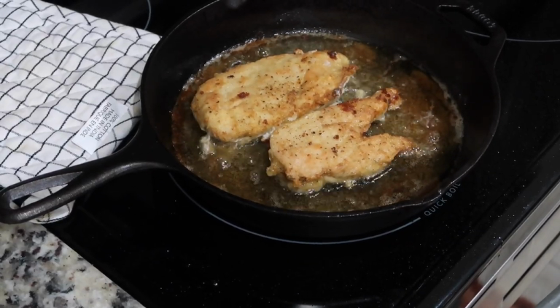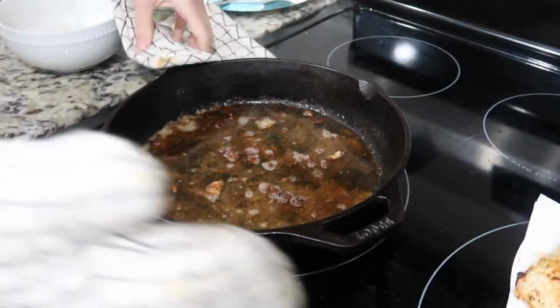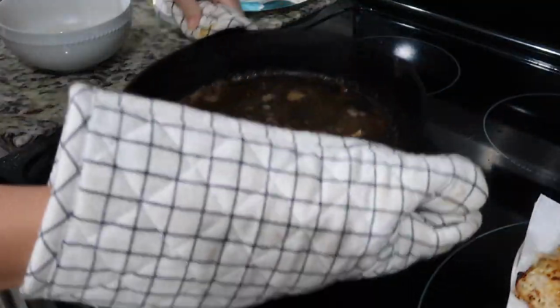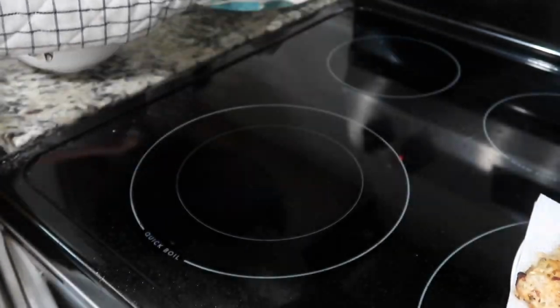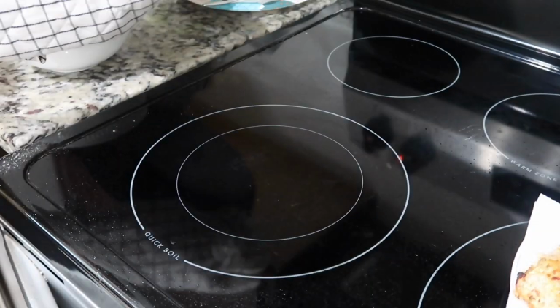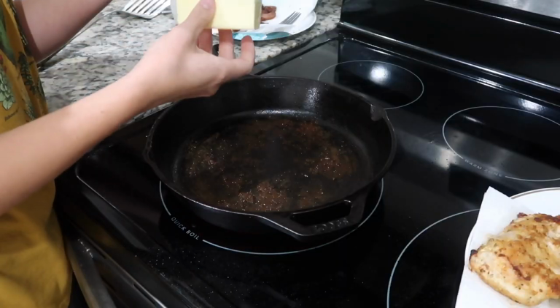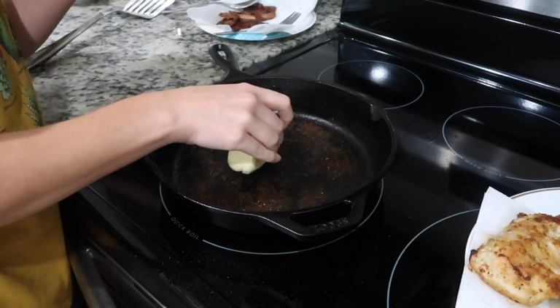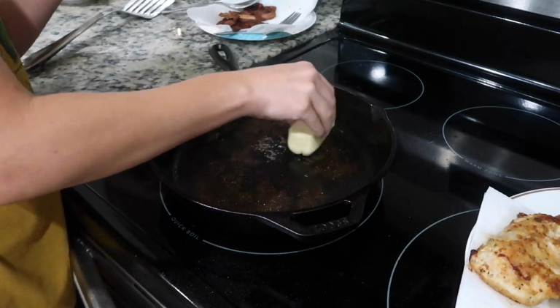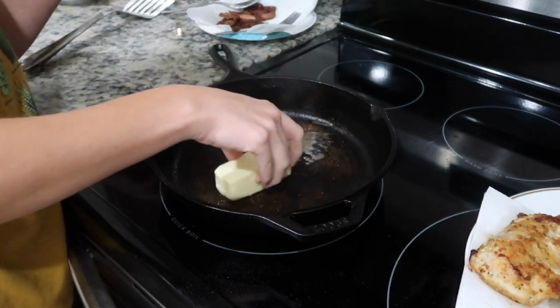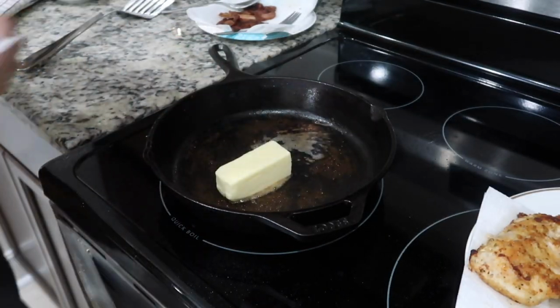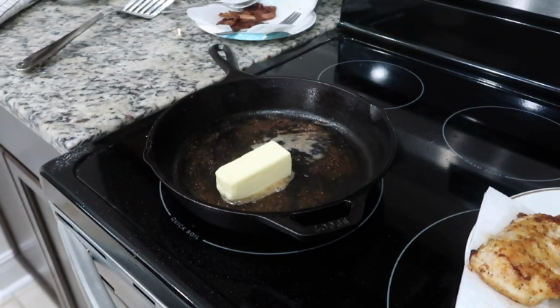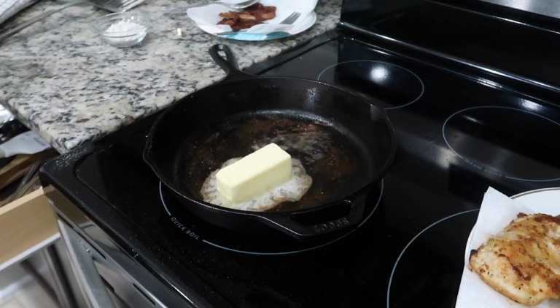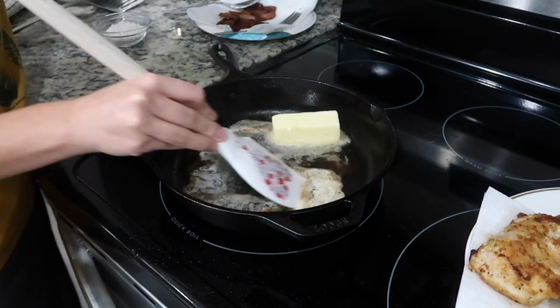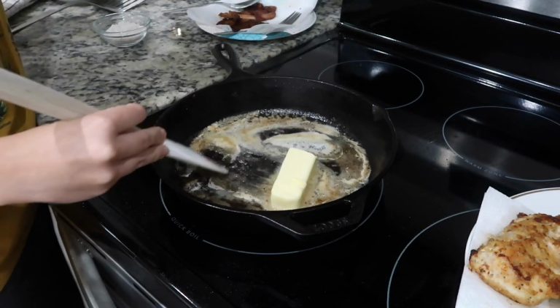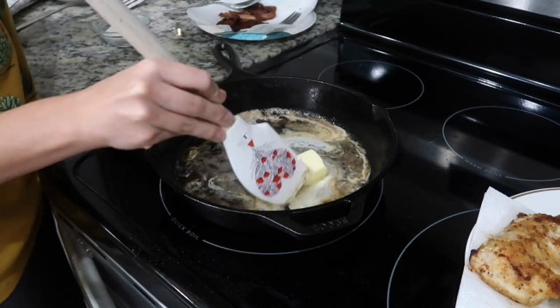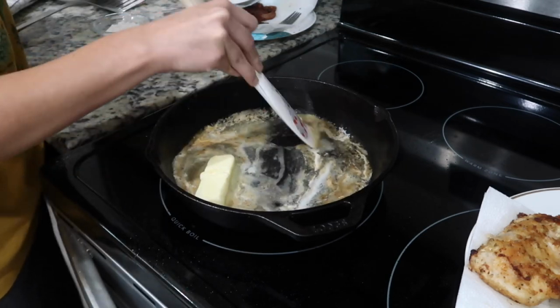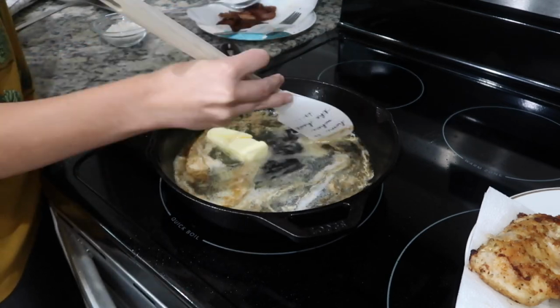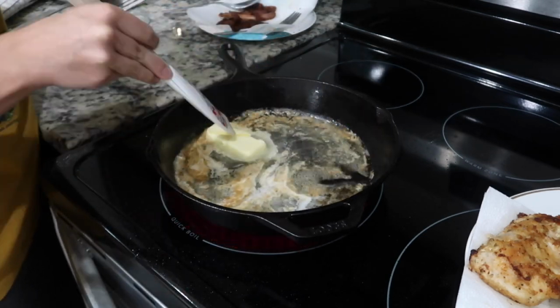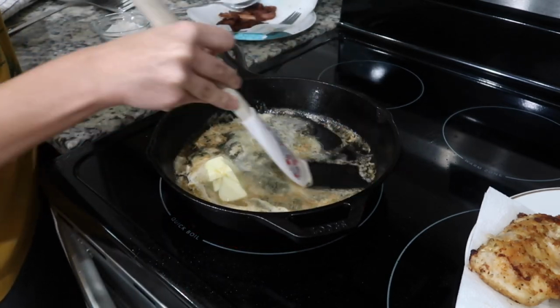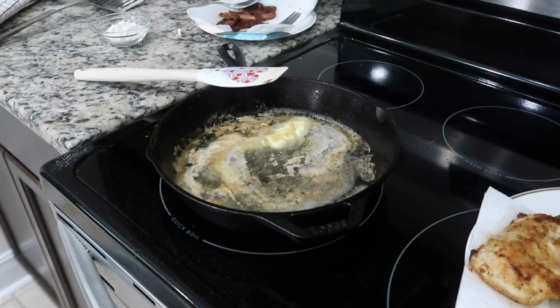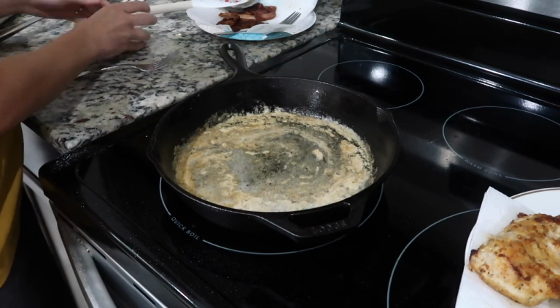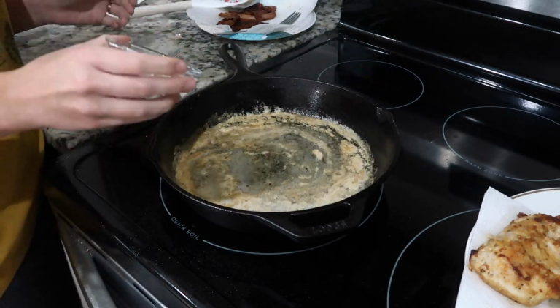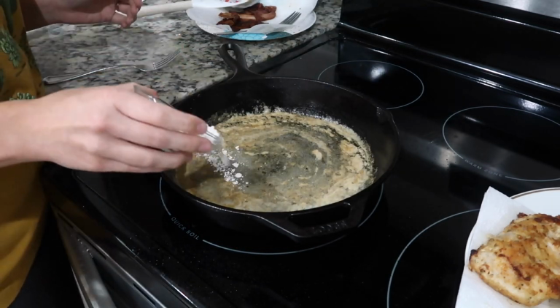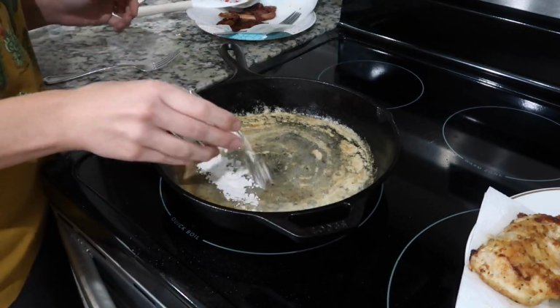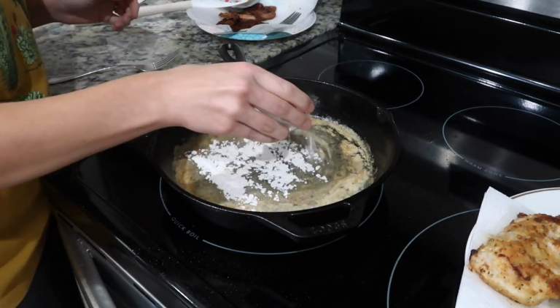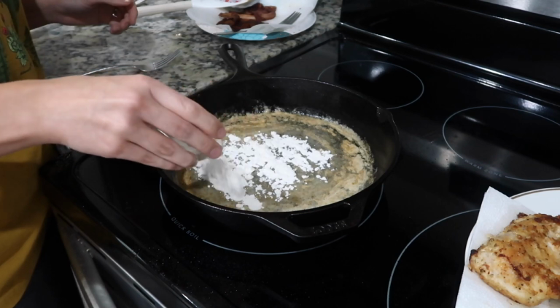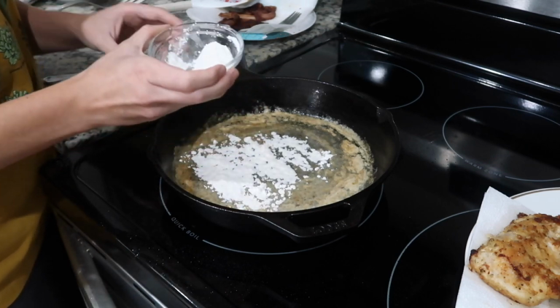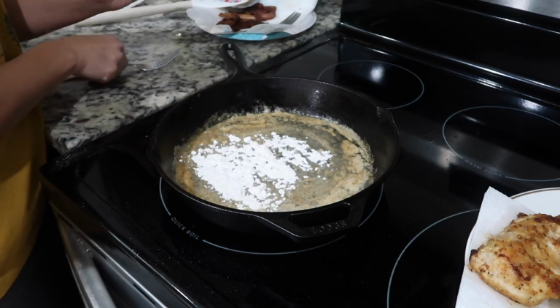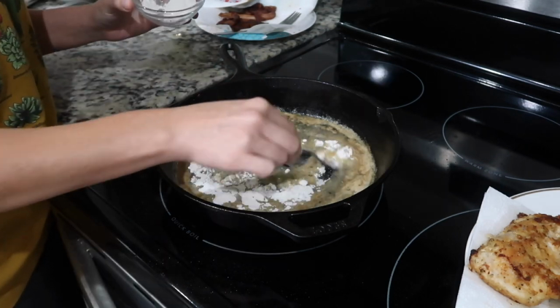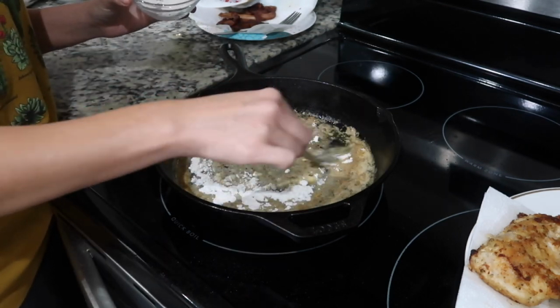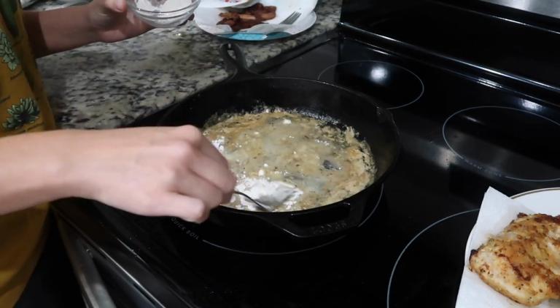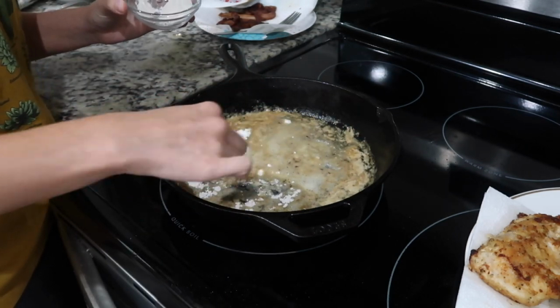When the chicken is fried, go ahead and remove it from the pan. Drain the grease and make sure you get any big crumbs out of the bottom of the pan, but leave the browning on the bottom. Add half a stick of butter to pick up the browning, and then once the butter melts add in four tablespoons of all-purpose flour.